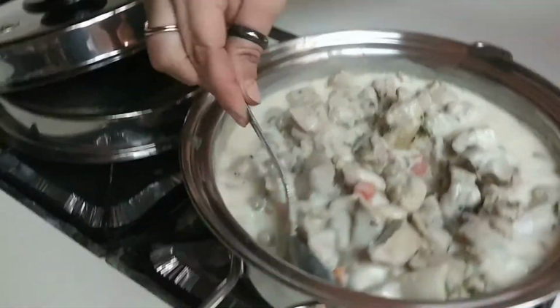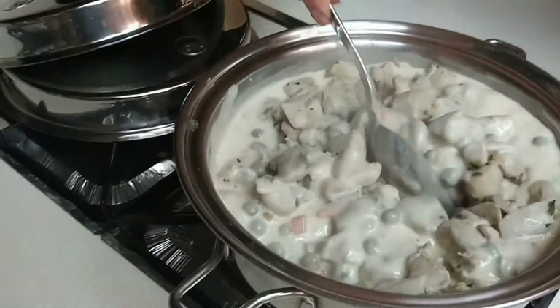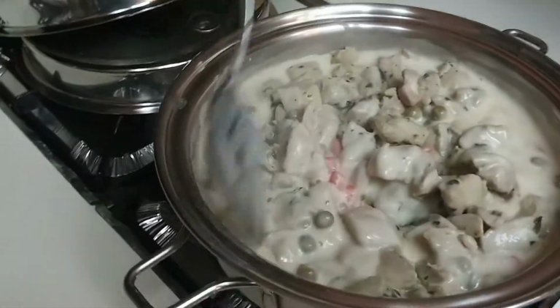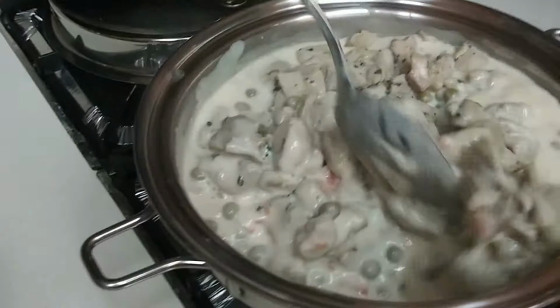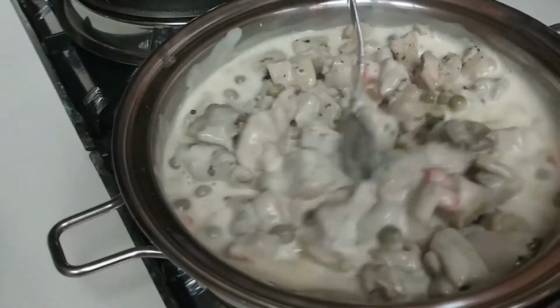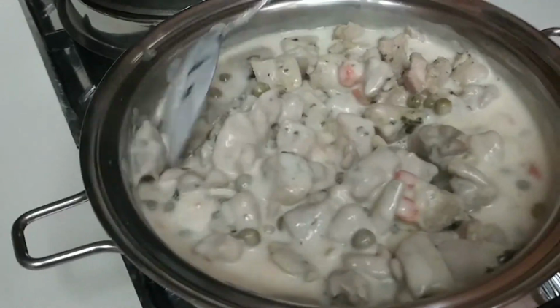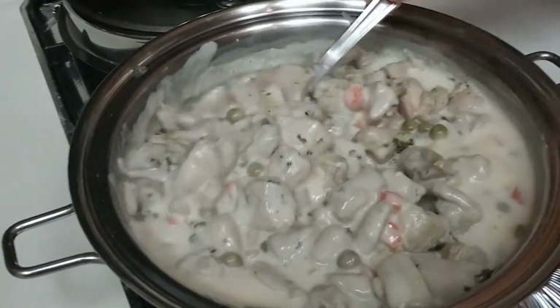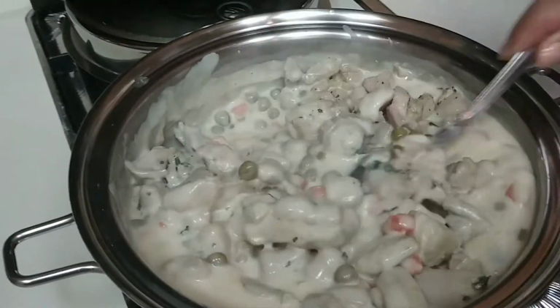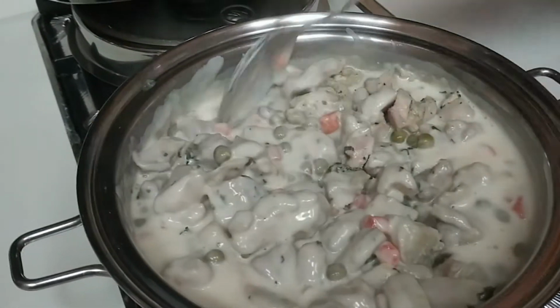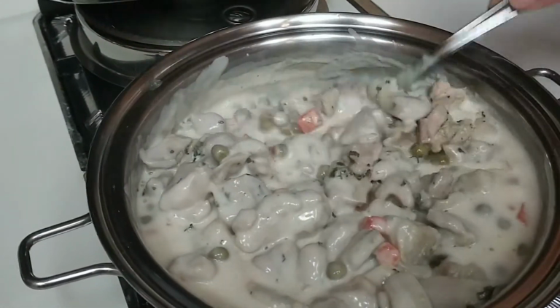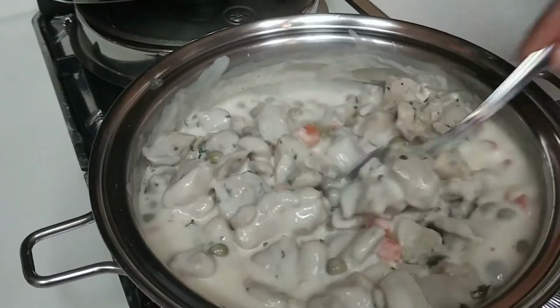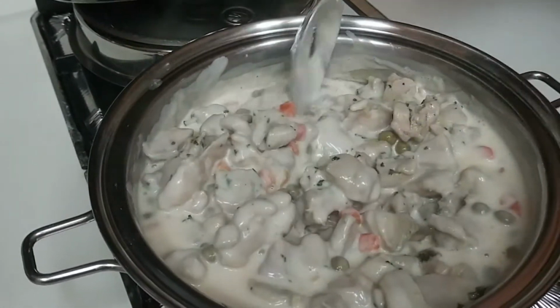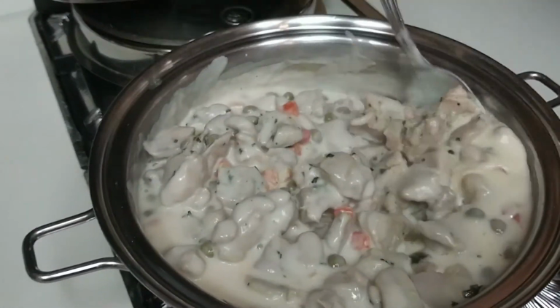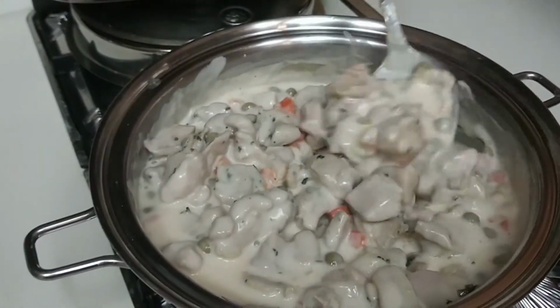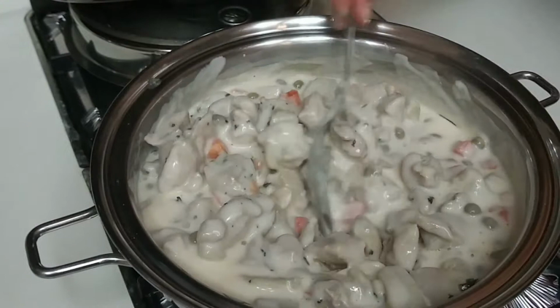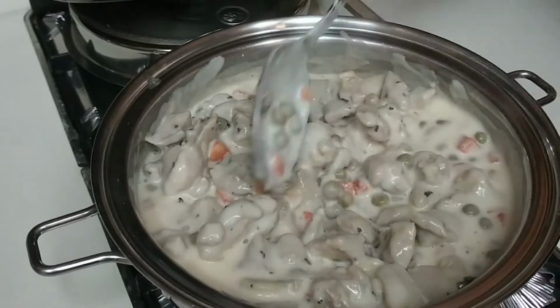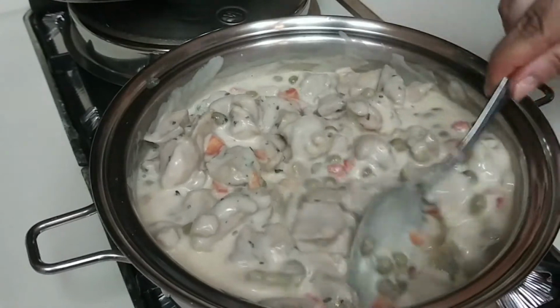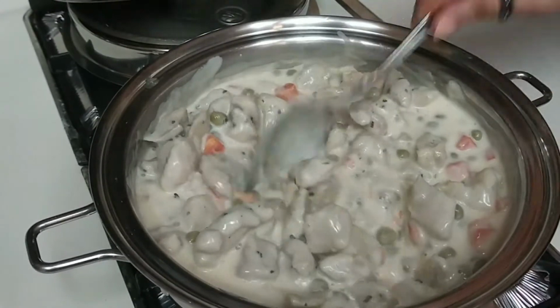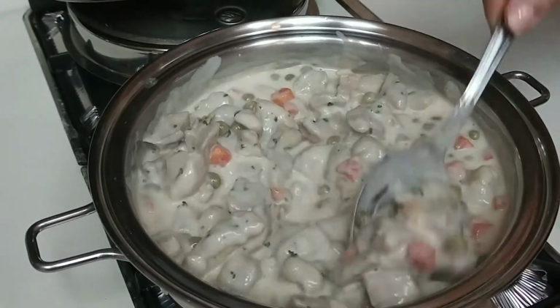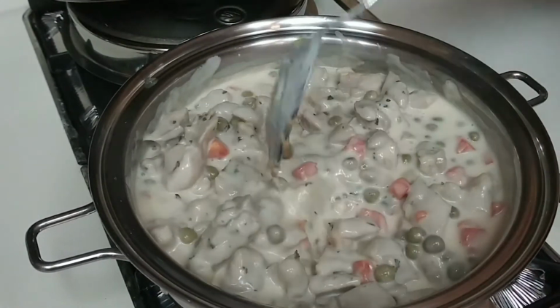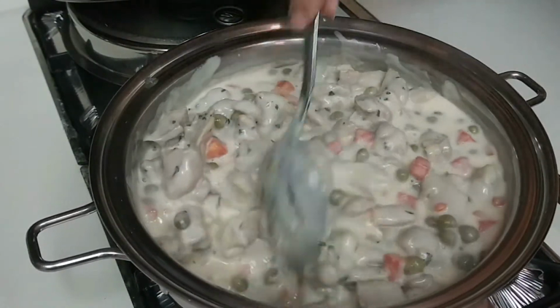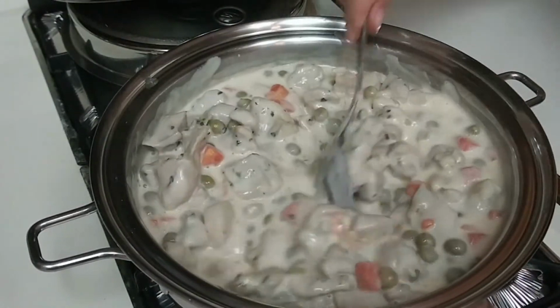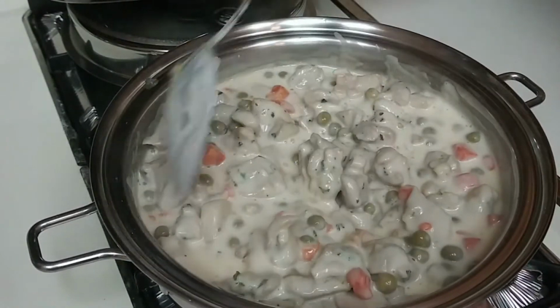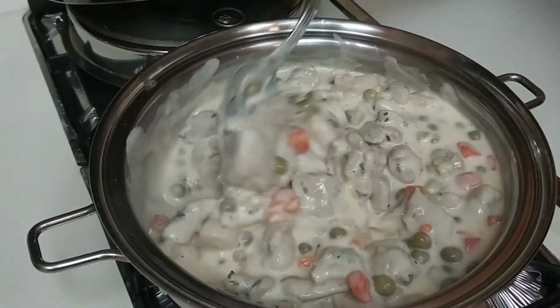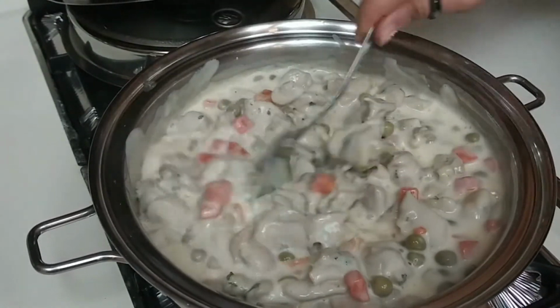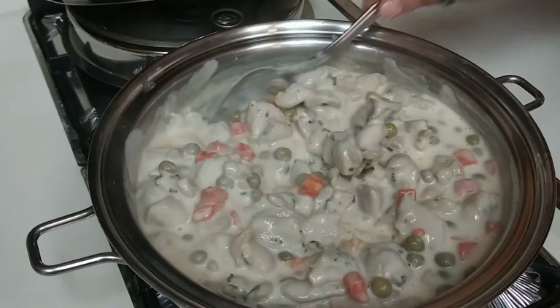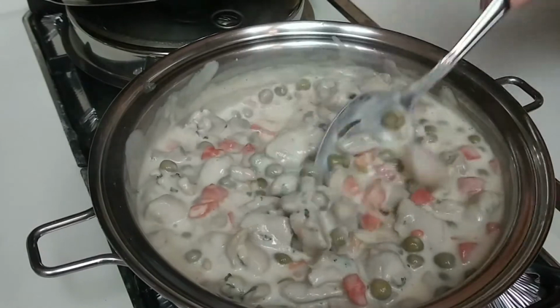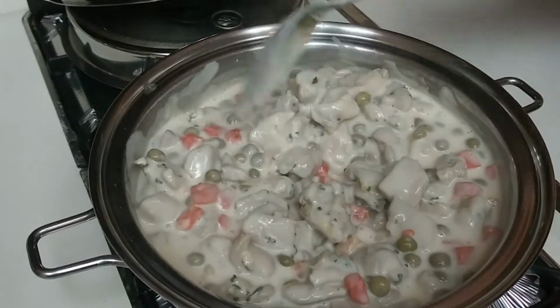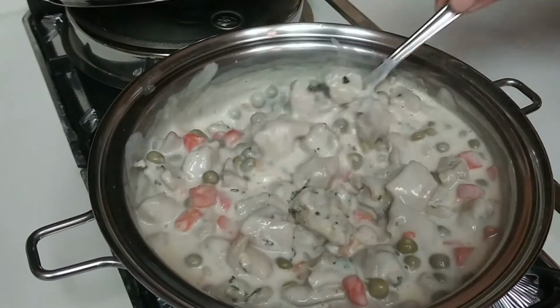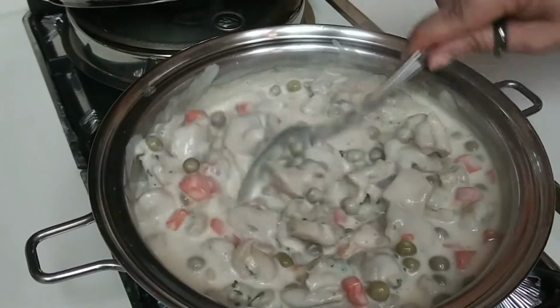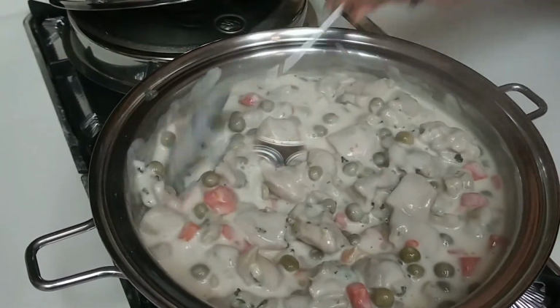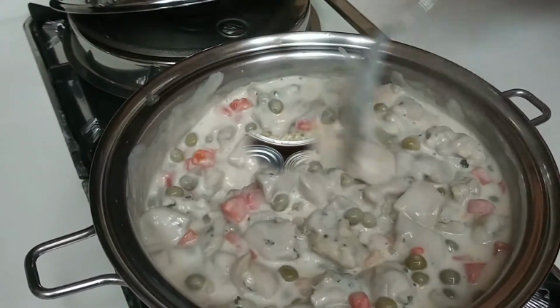We've got a lean homemade chicken pot pie without any other carbs, and yet it still feels and tastes like comfort food.